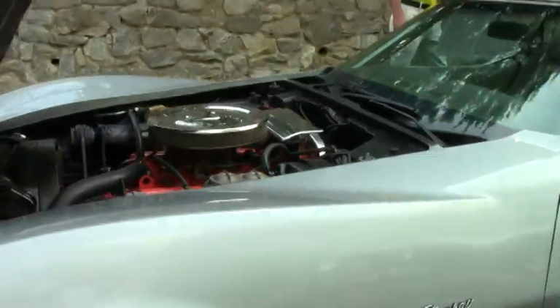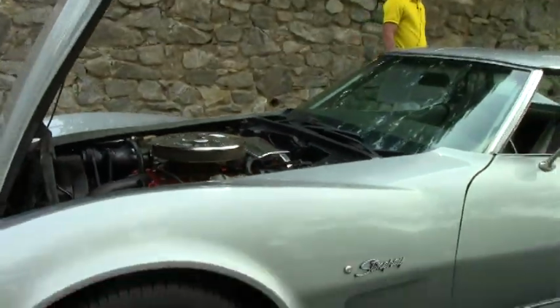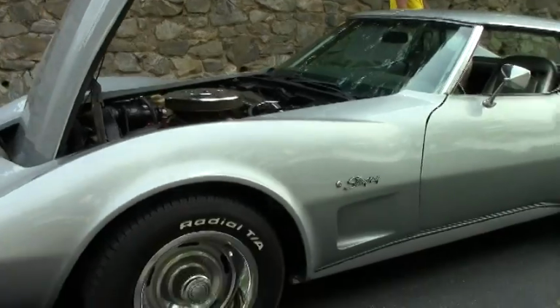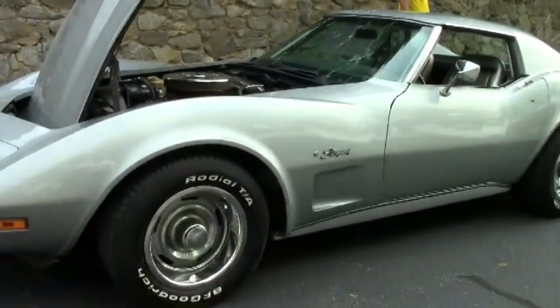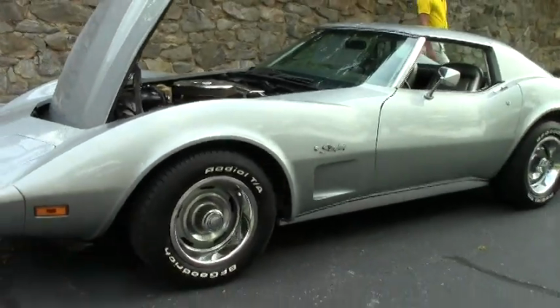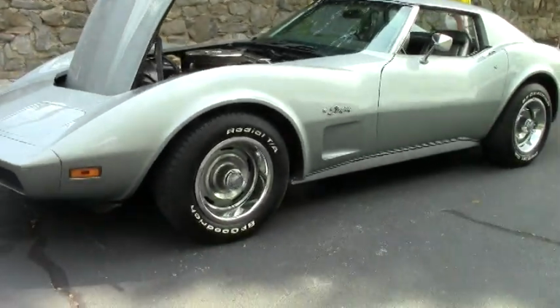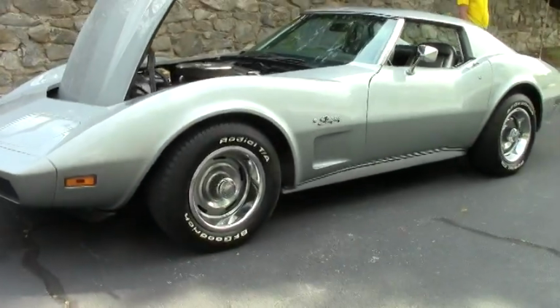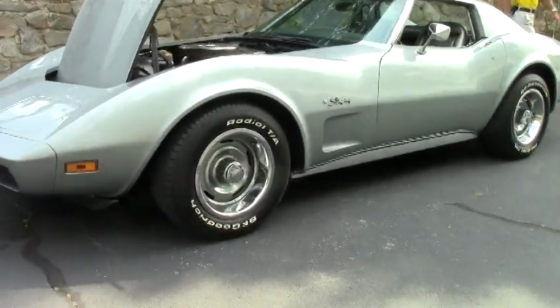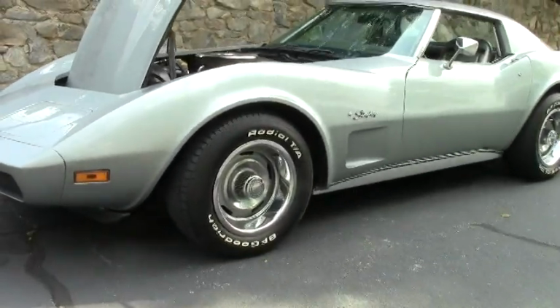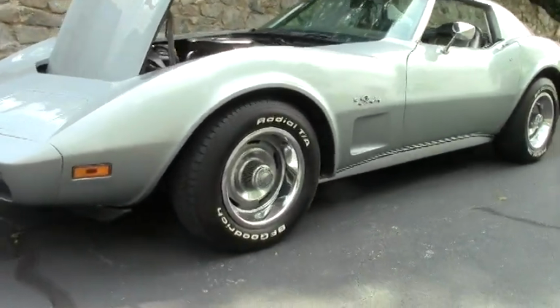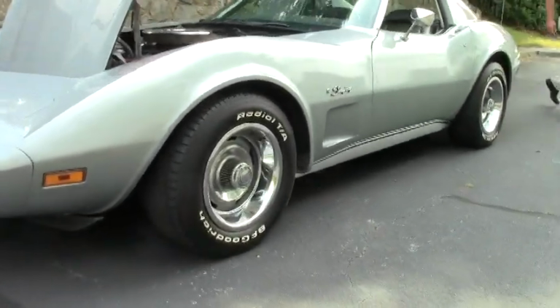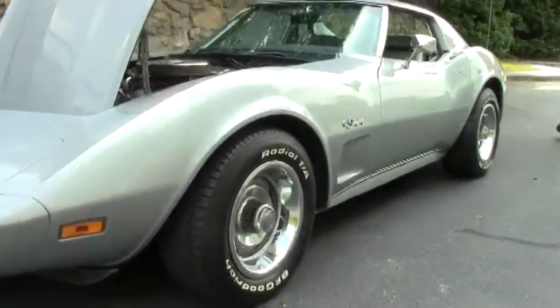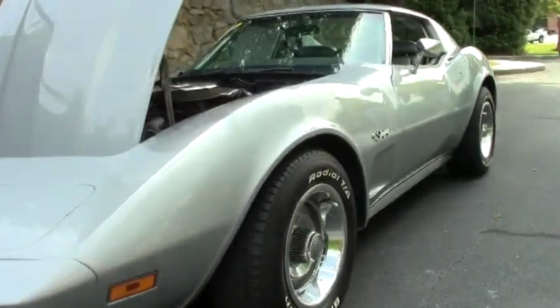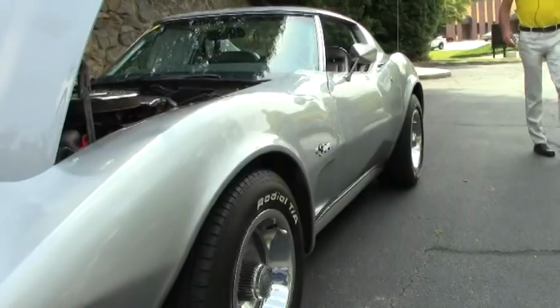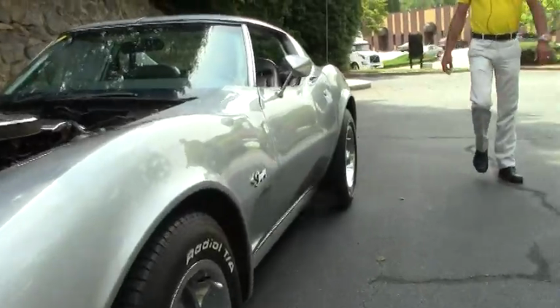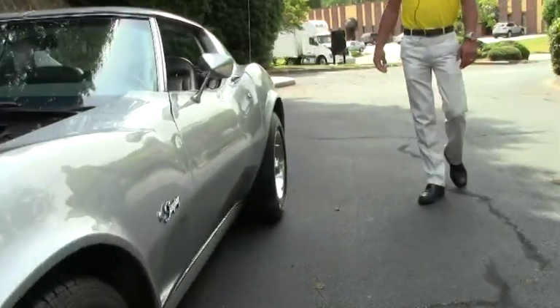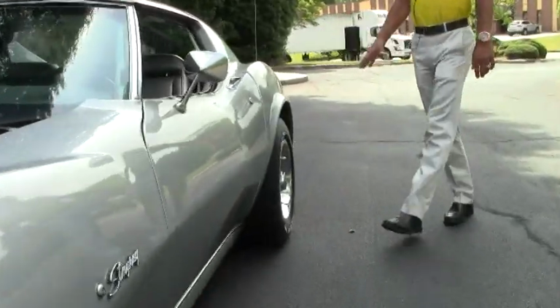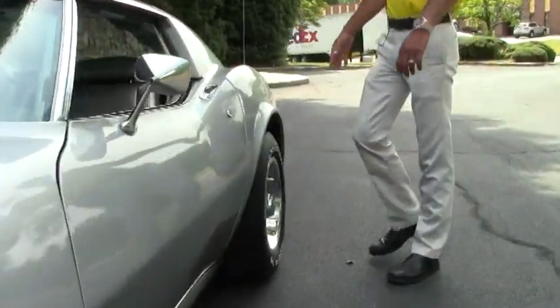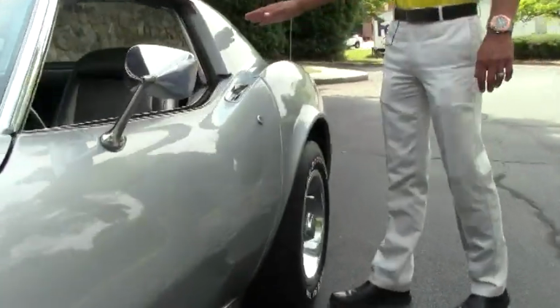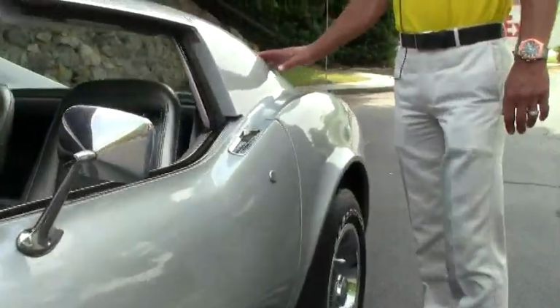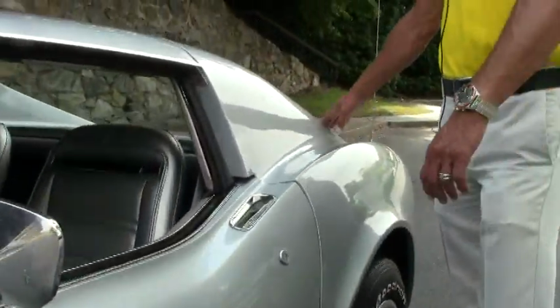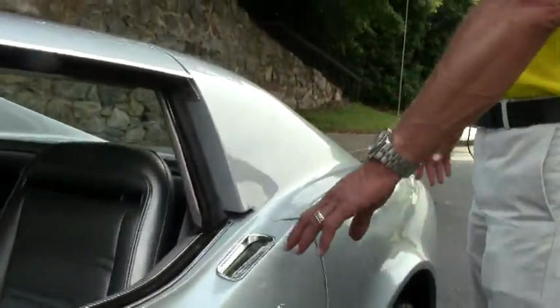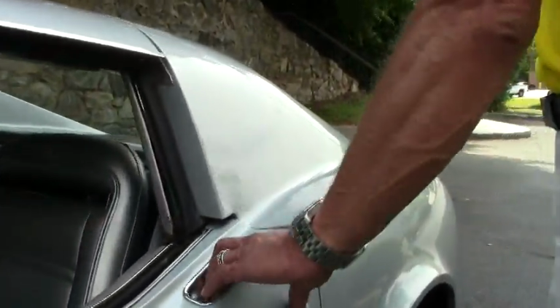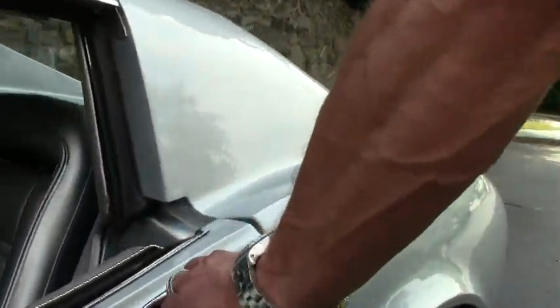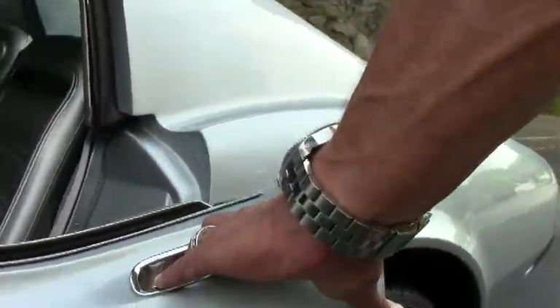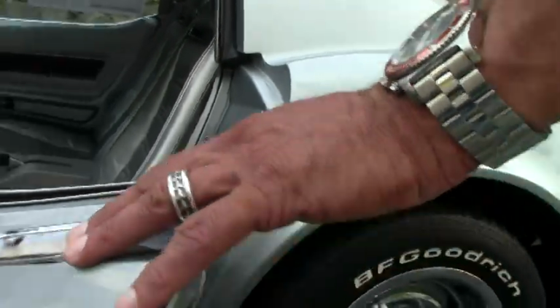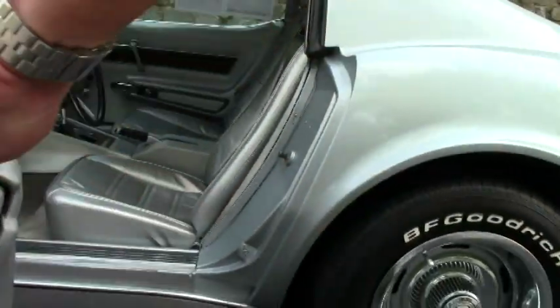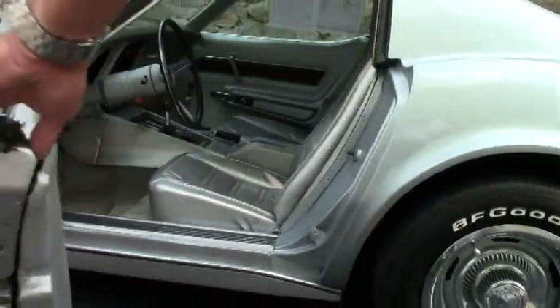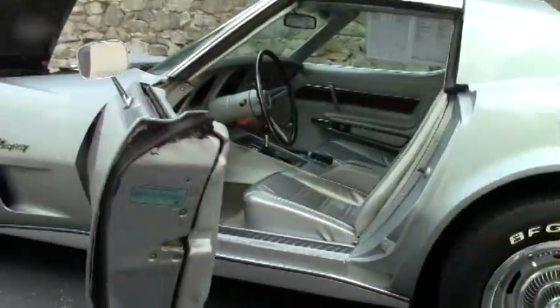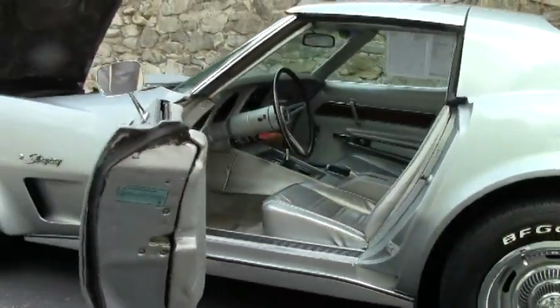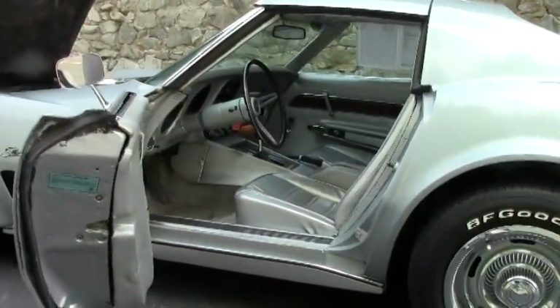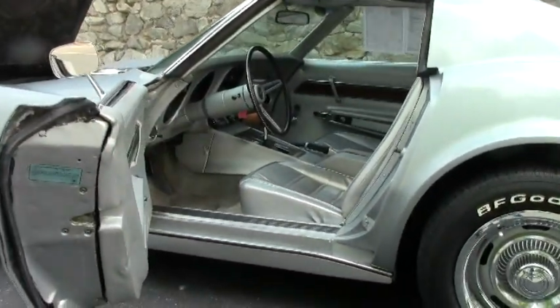The body lines on this car are straight as an arrow. The mid-seventies Corvette coupe just has fantastic lines and detail to them. Beautiful silver interior to match the silver paint.